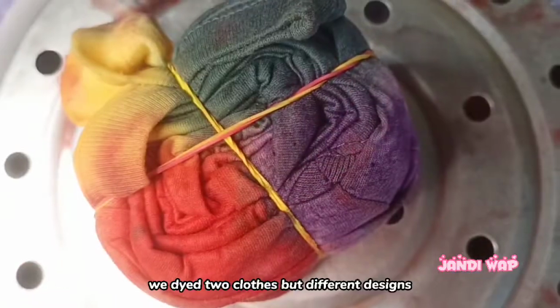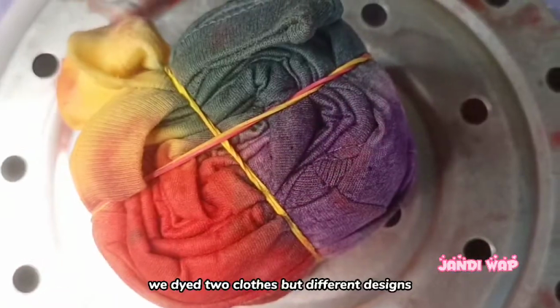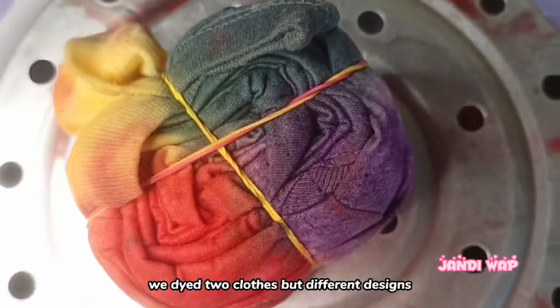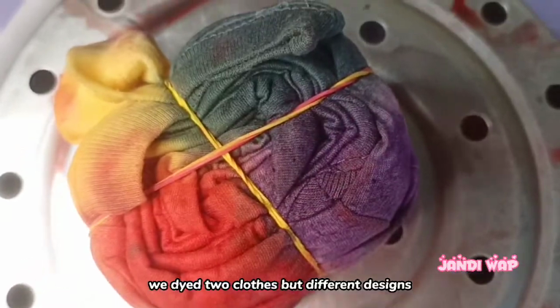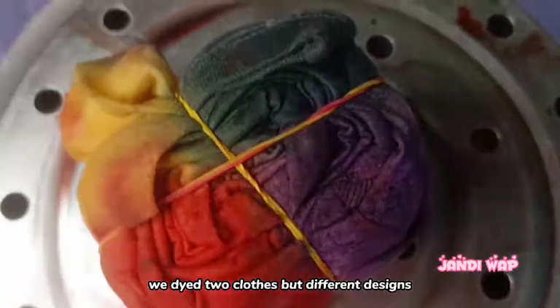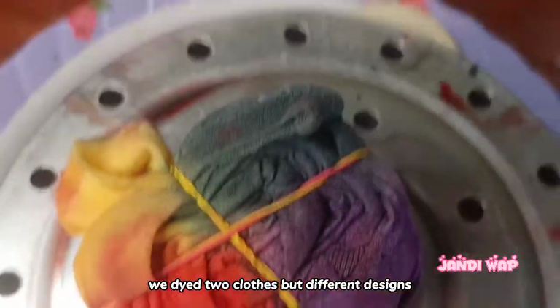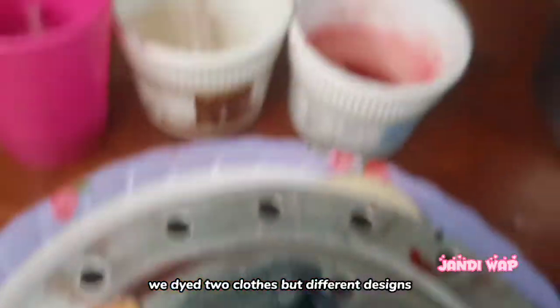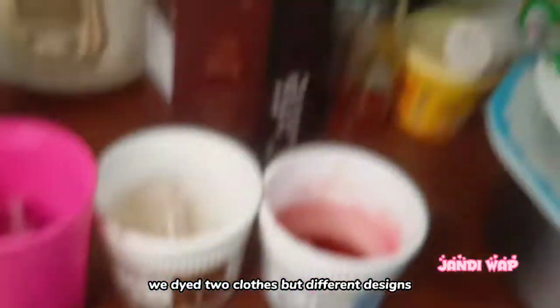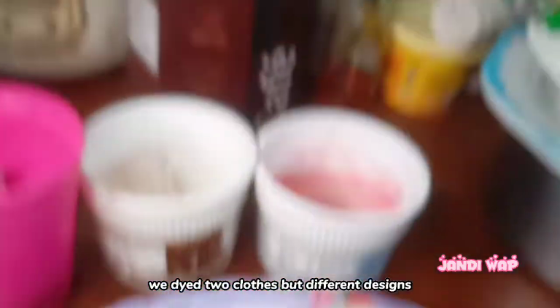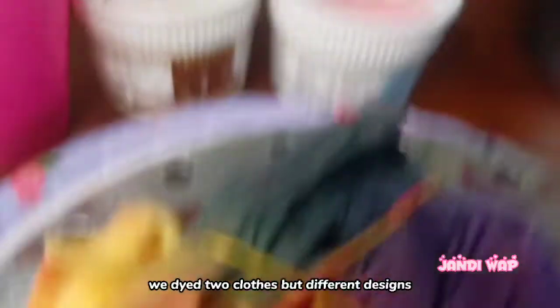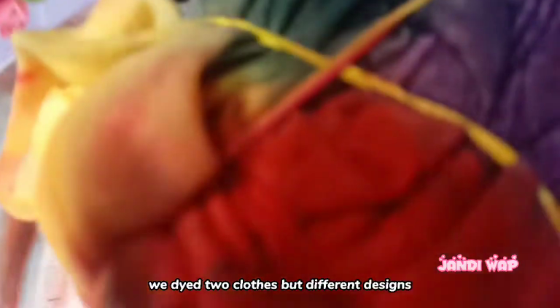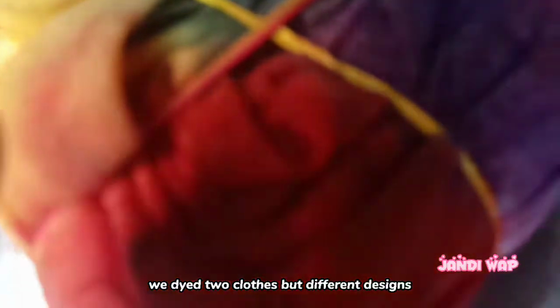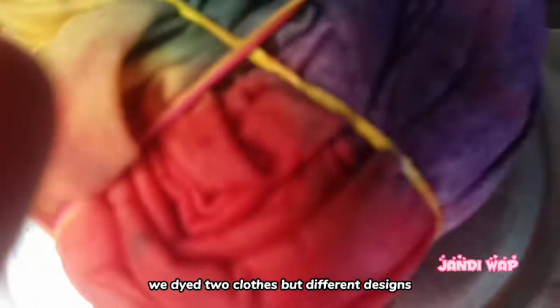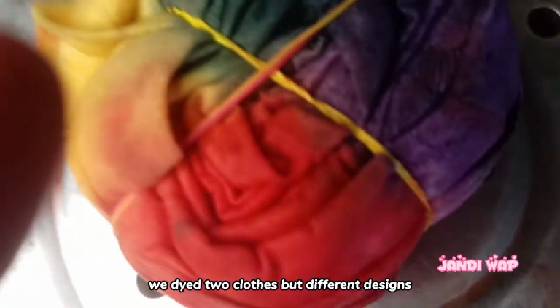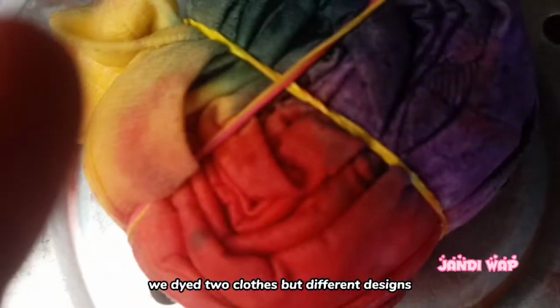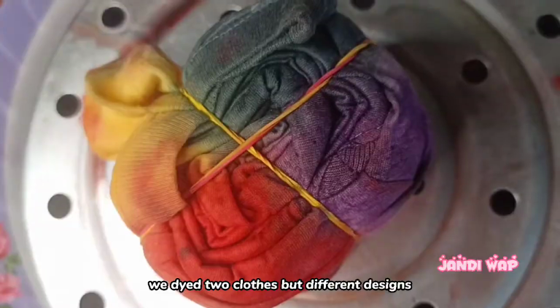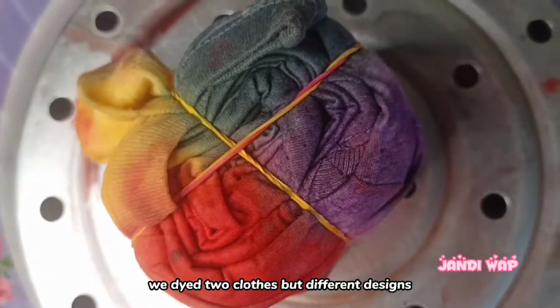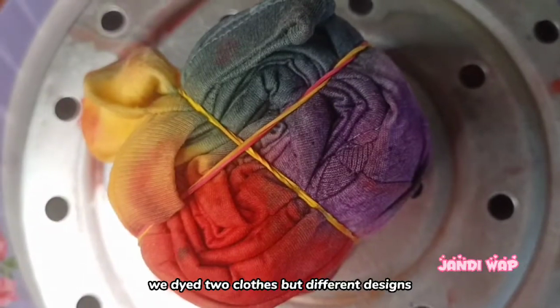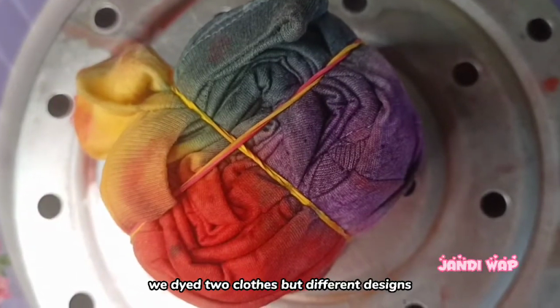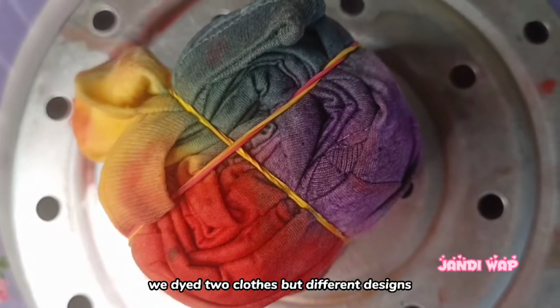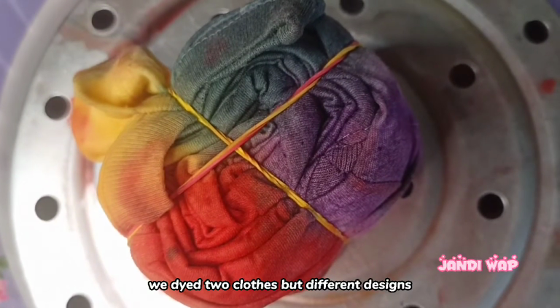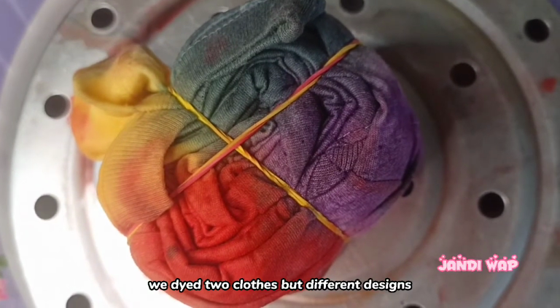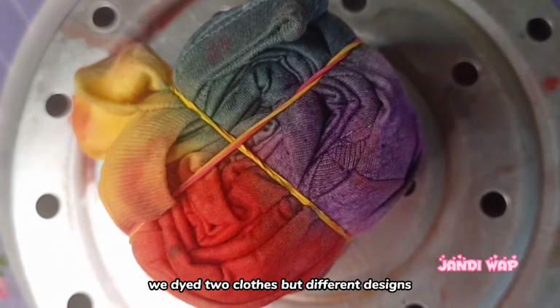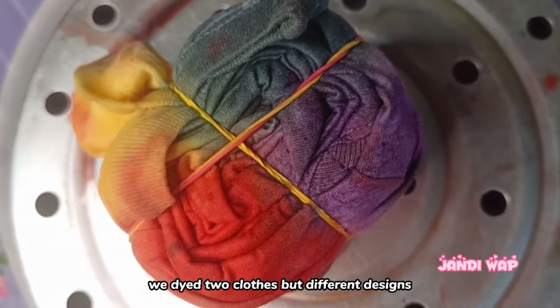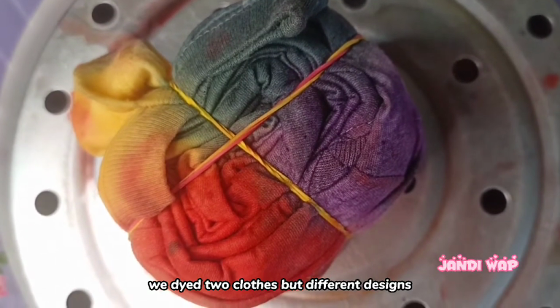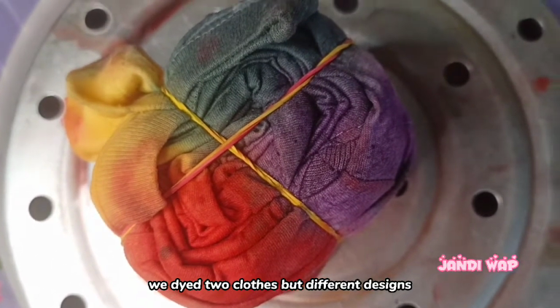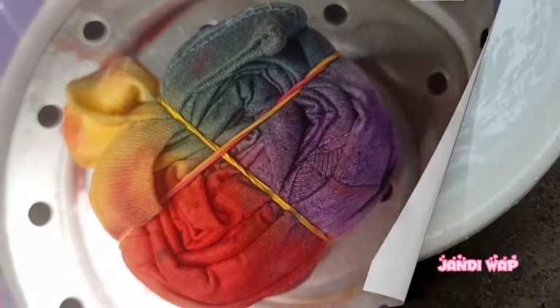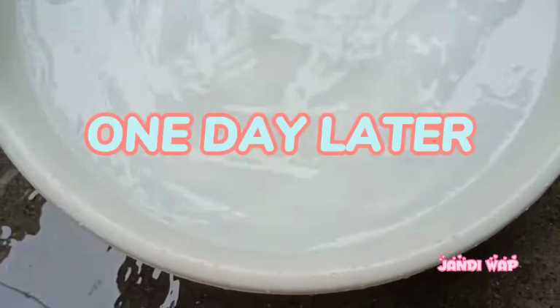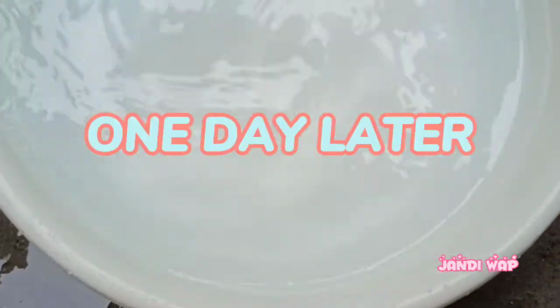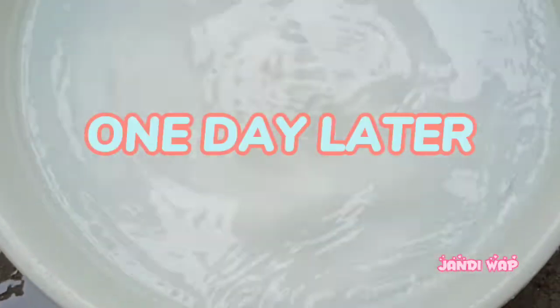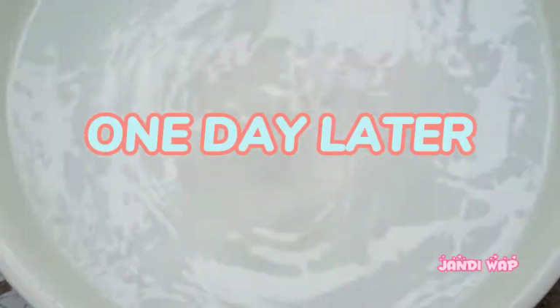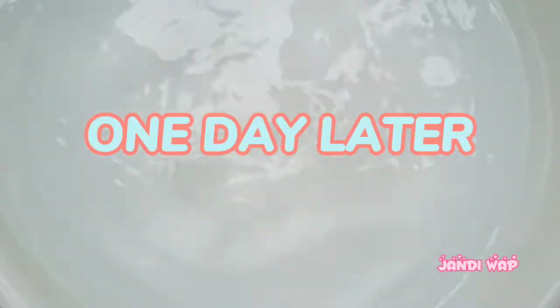We dyed two clothes but with different designs. One day later, it is time to check the results.